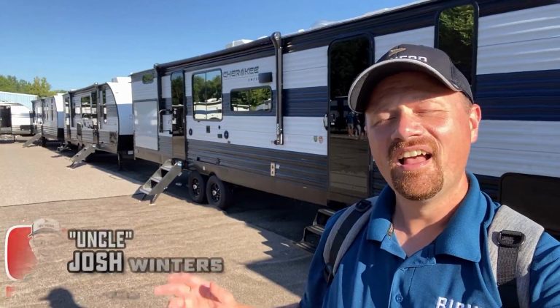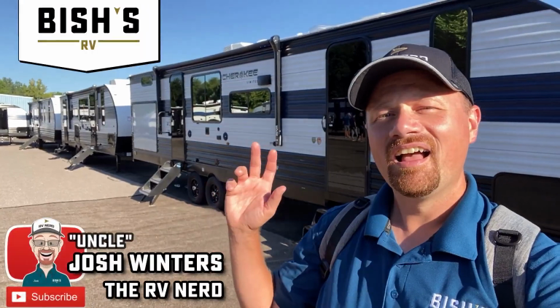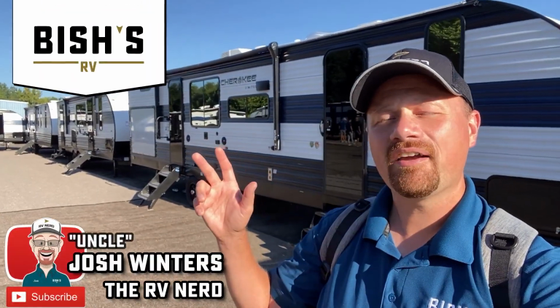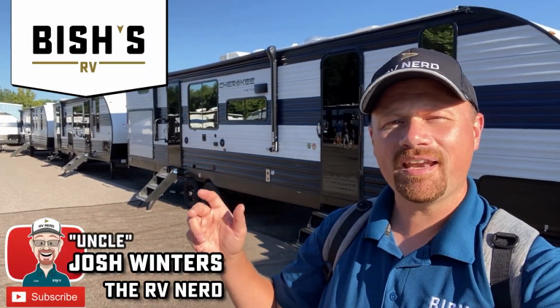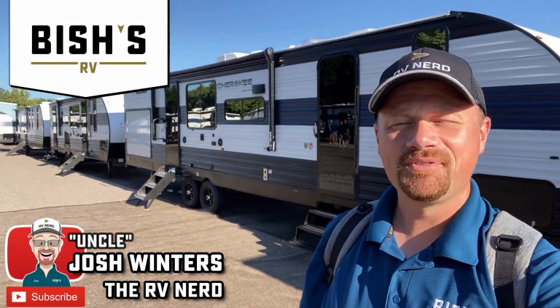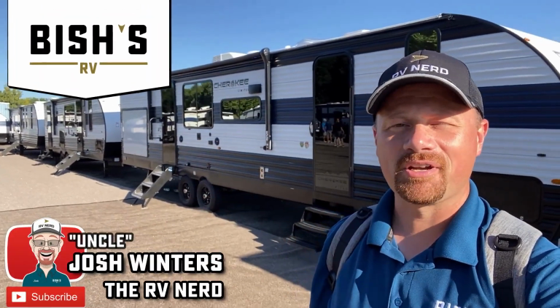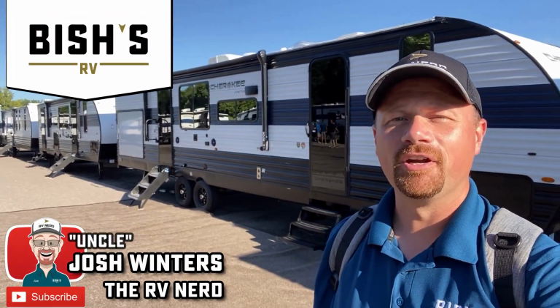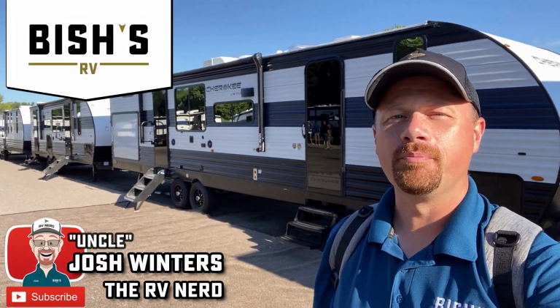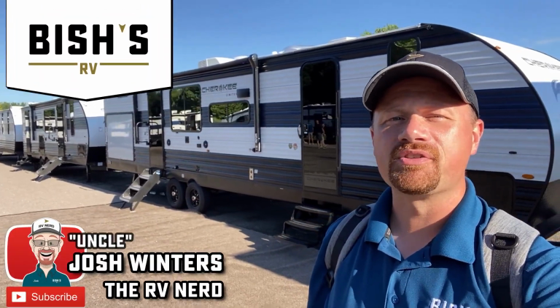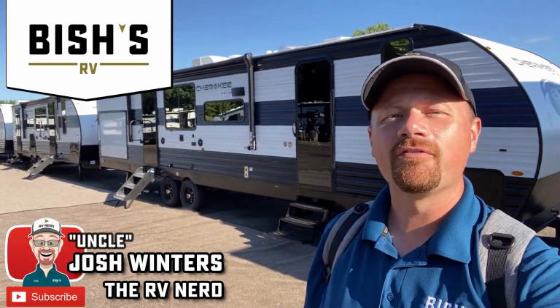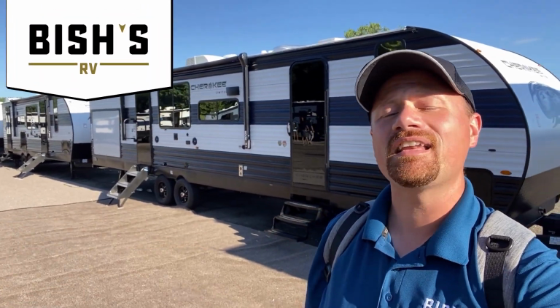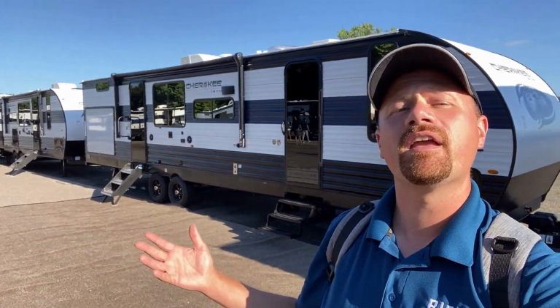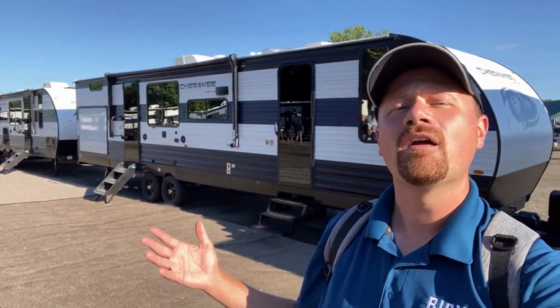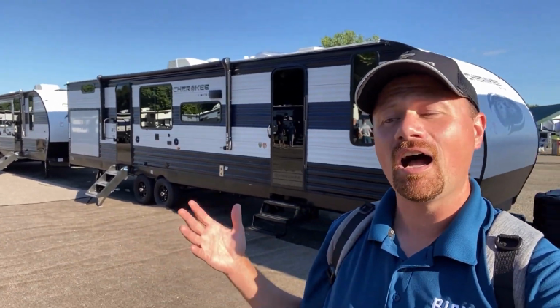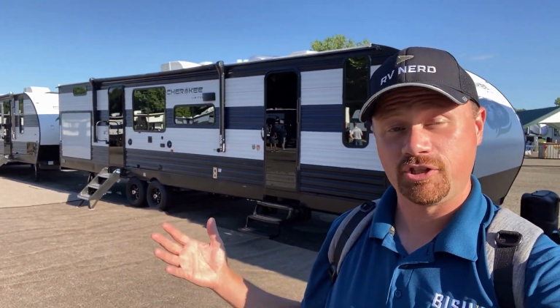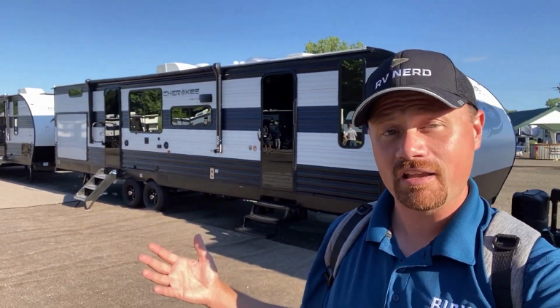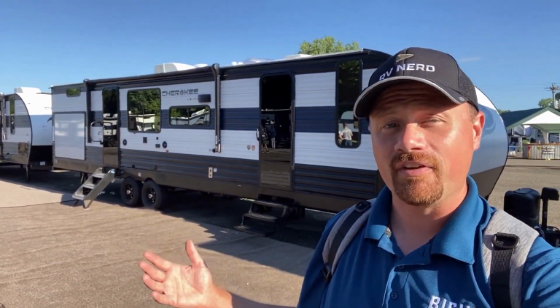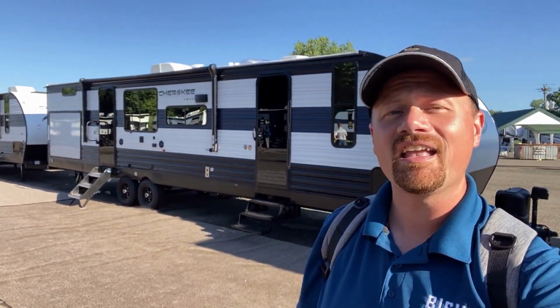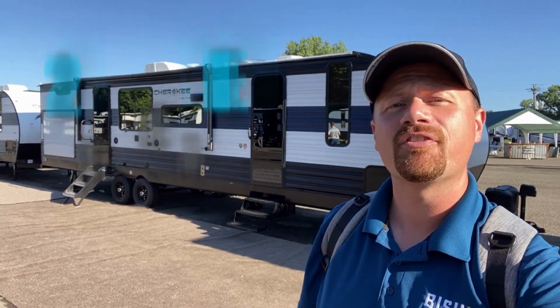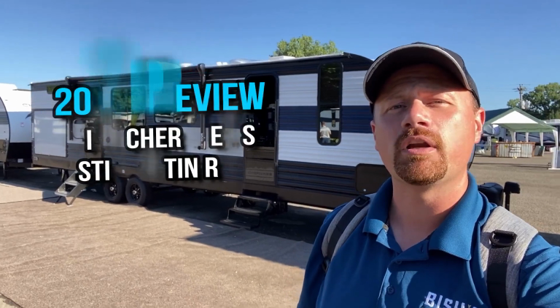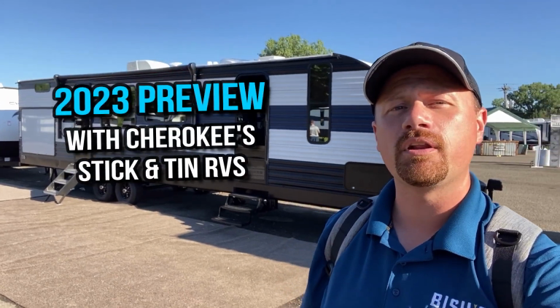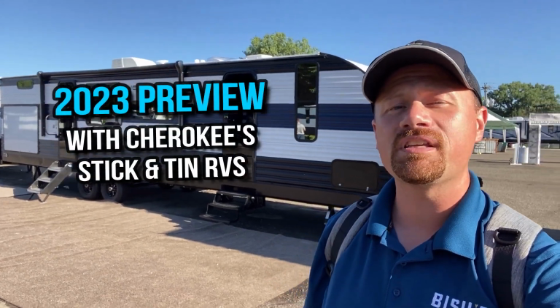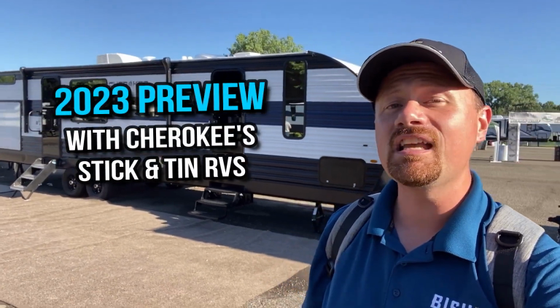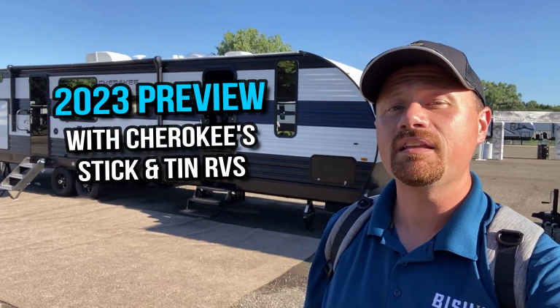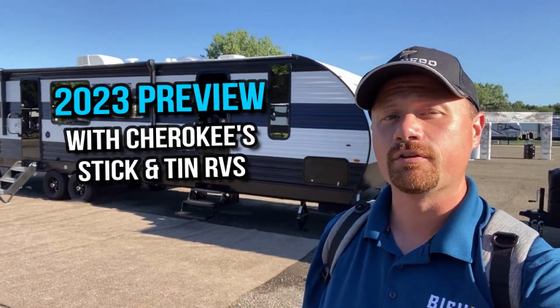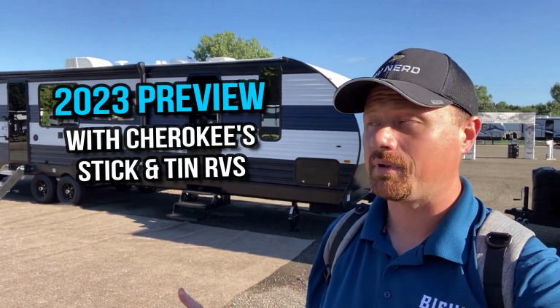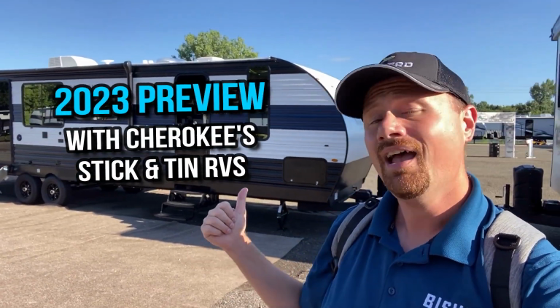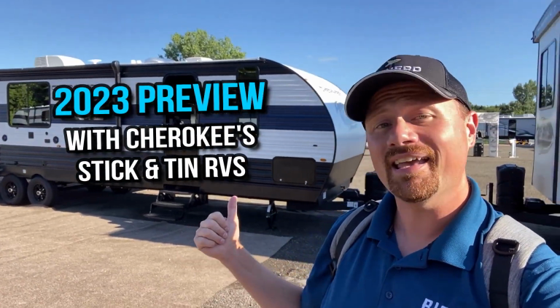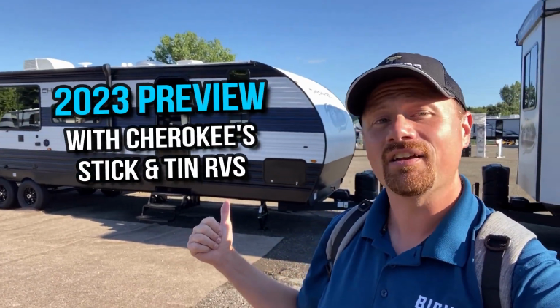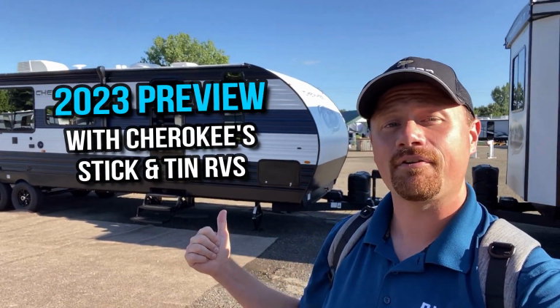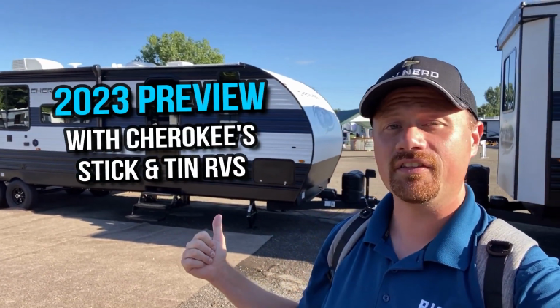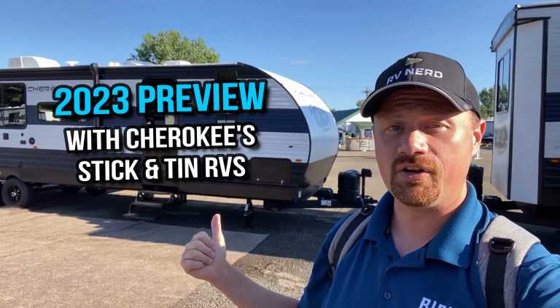Hey everybody, Josh RV Nerd with Bish's RV, down here with Cherokee RV, hanging out their 2023 Sneak Peek dealer display, getting a look at everything that's new.